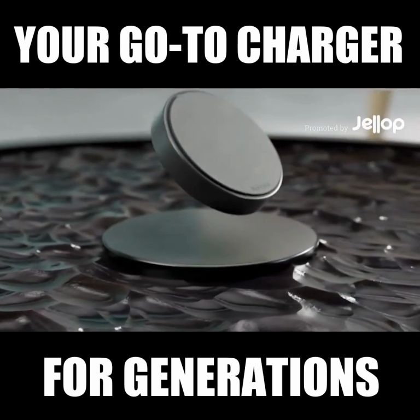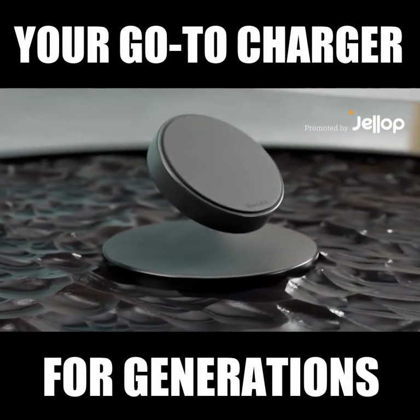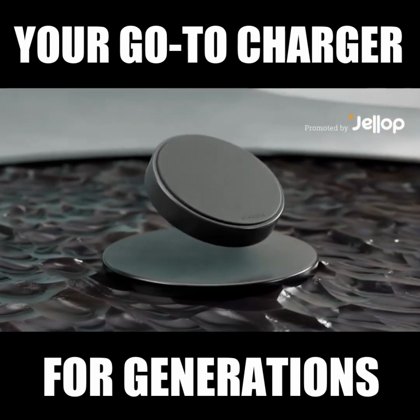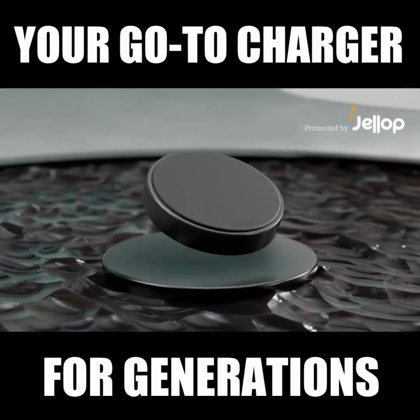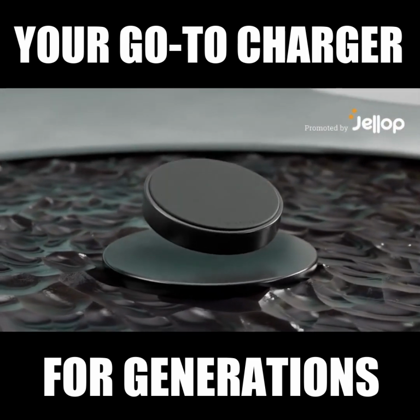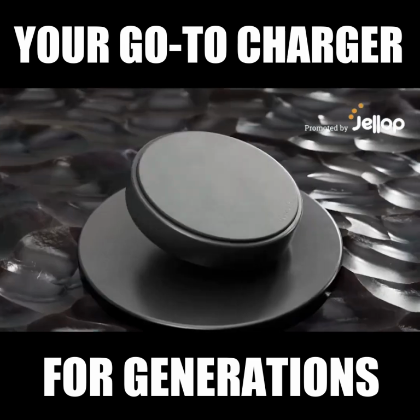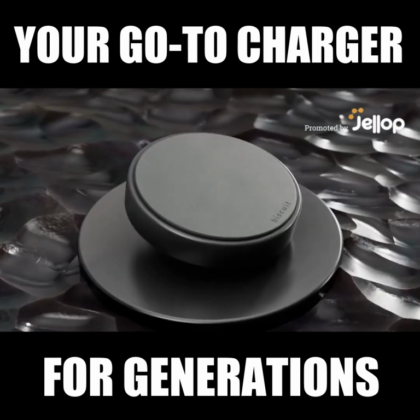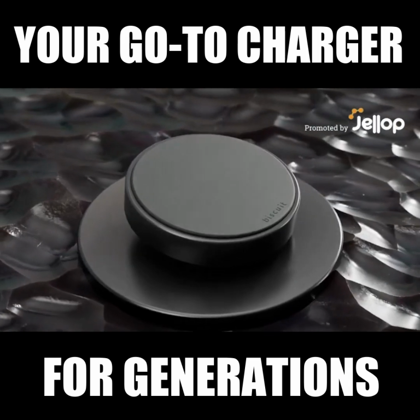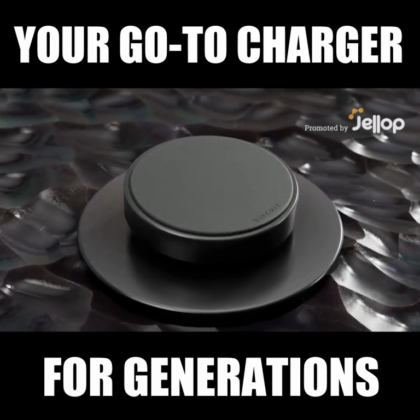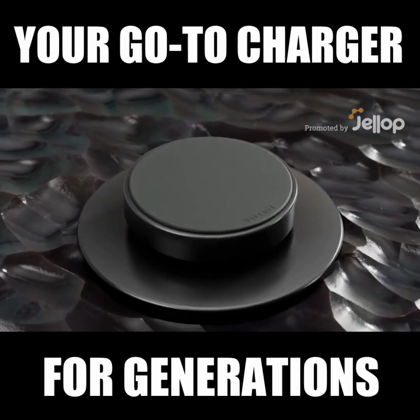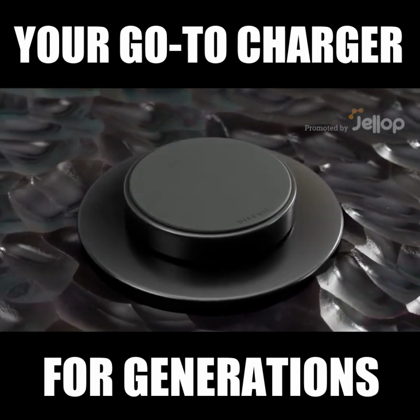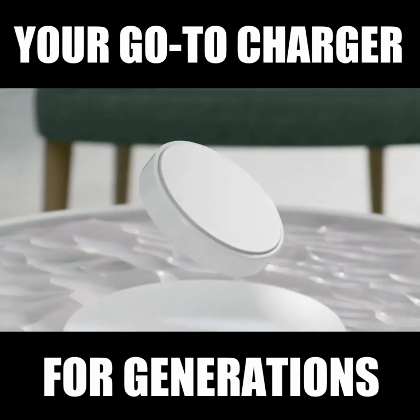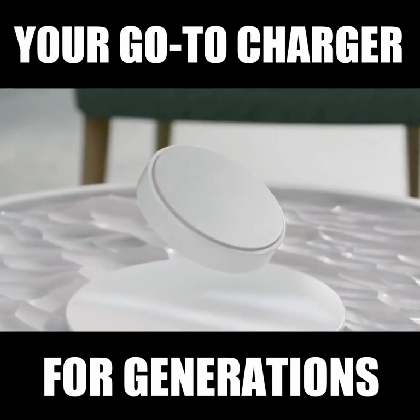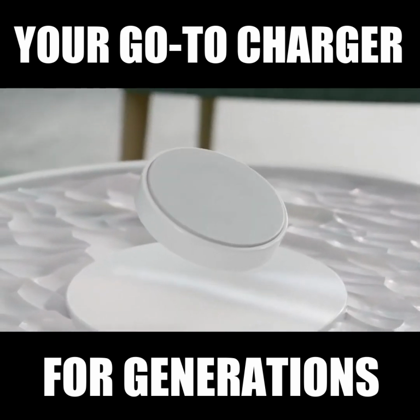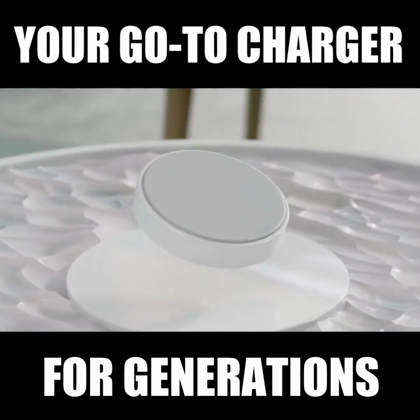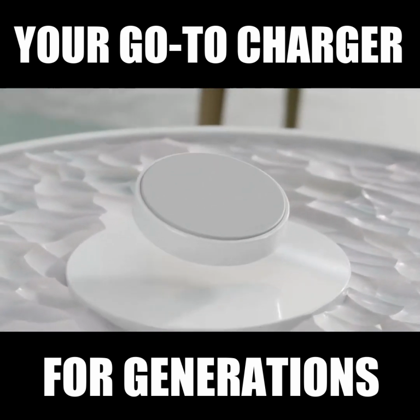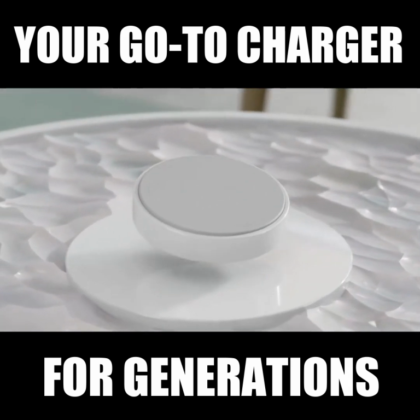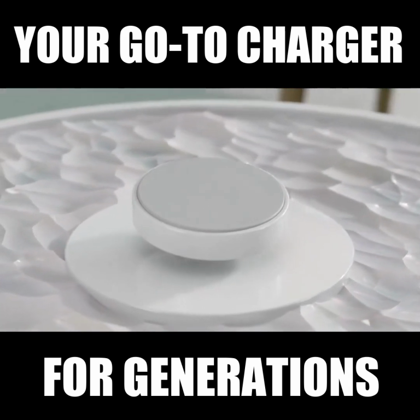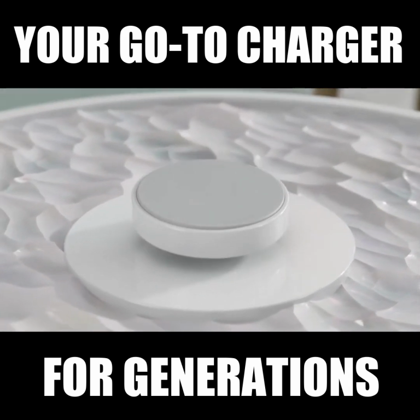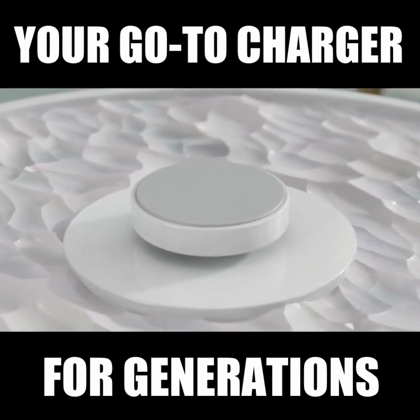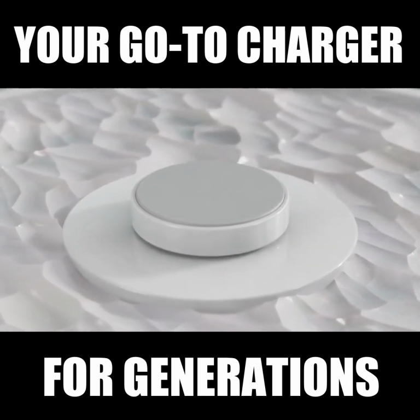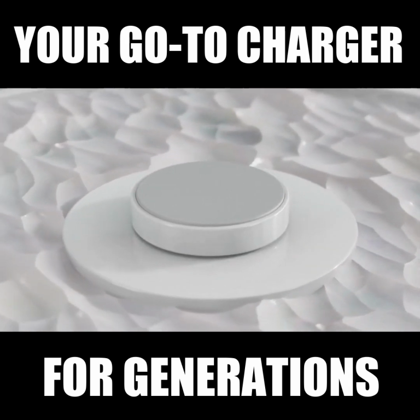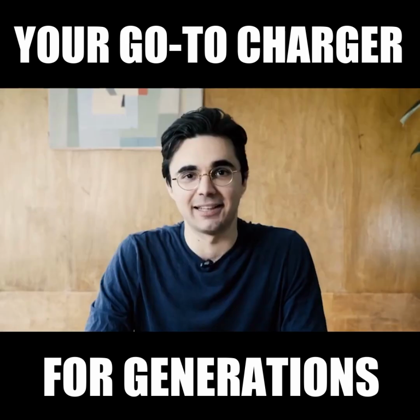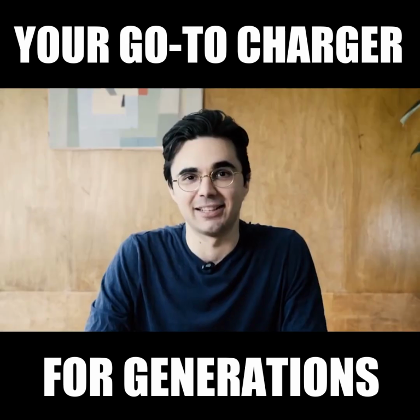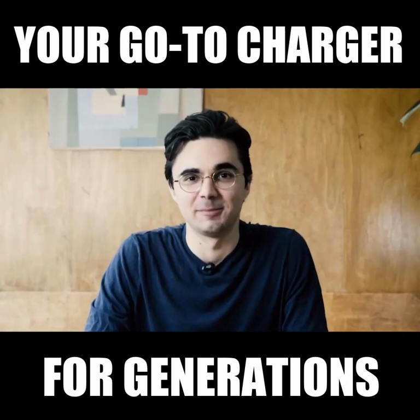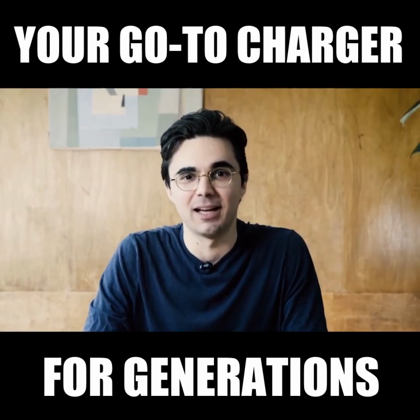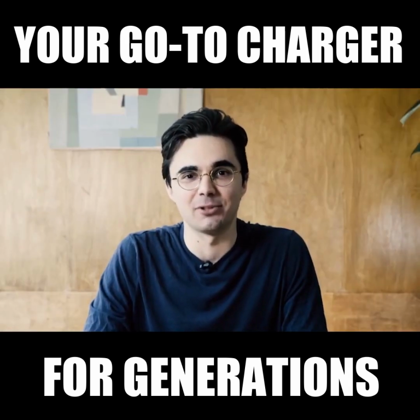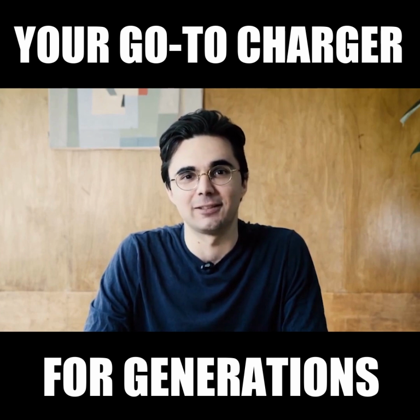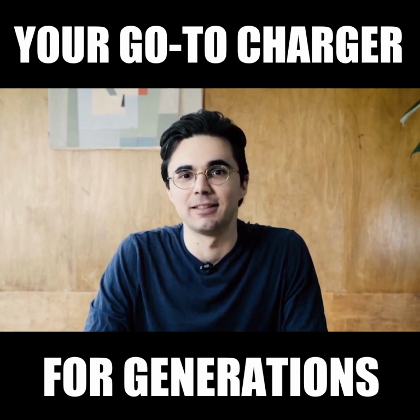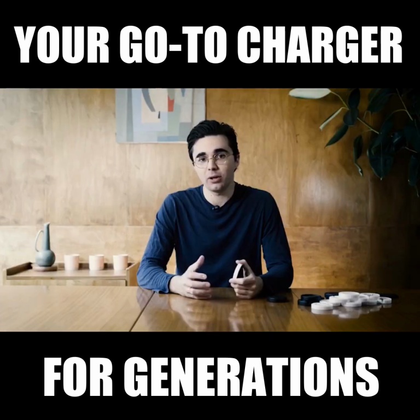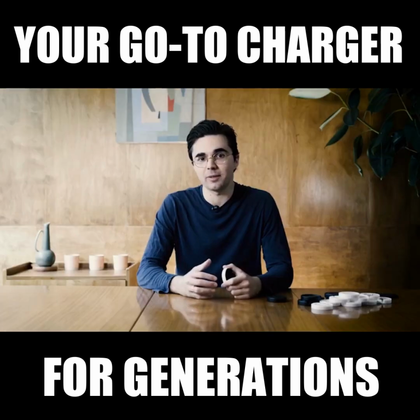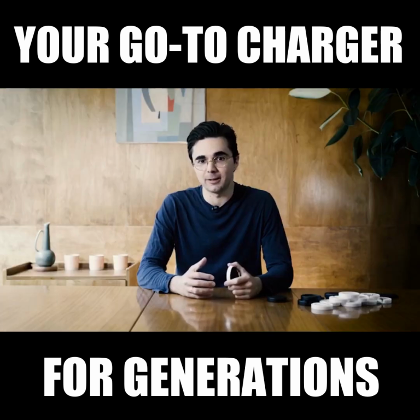Most wireless chargers are made of cheap plastics, they're bulky, and they're constructed in a way that makes them totally disposable. Hi Kickstarter, I'm Charles. I wanted something better.